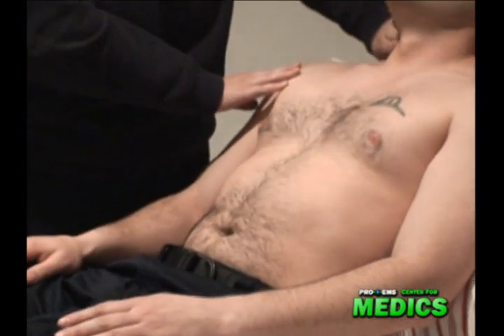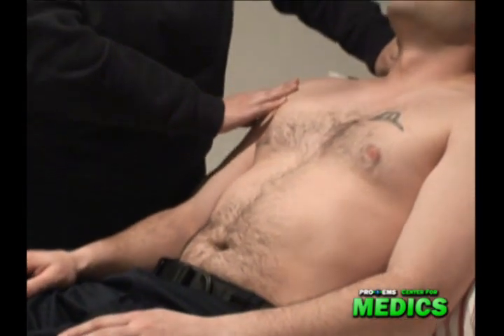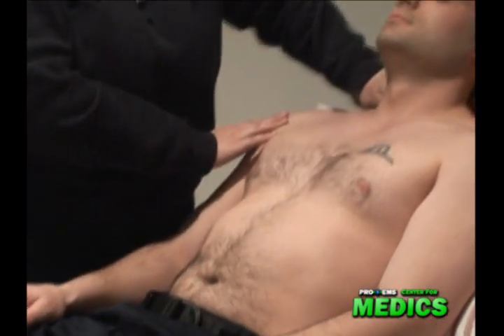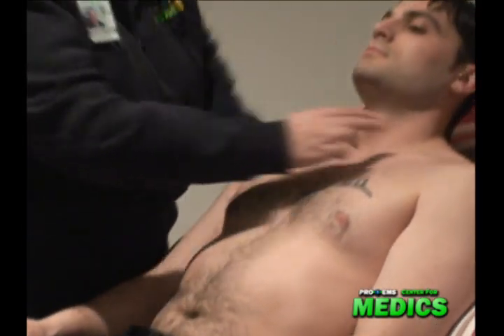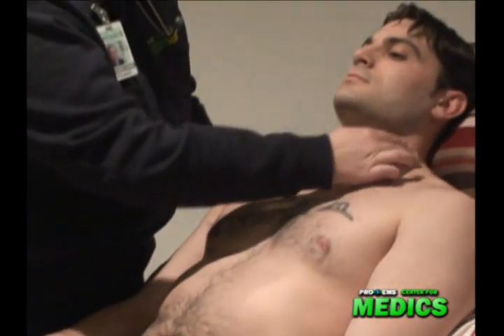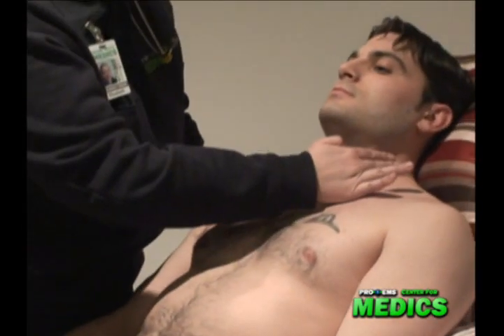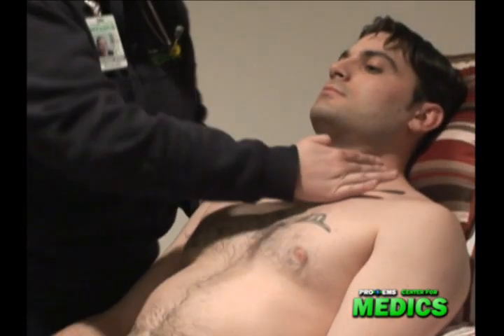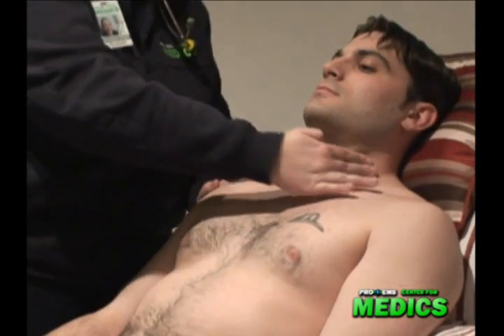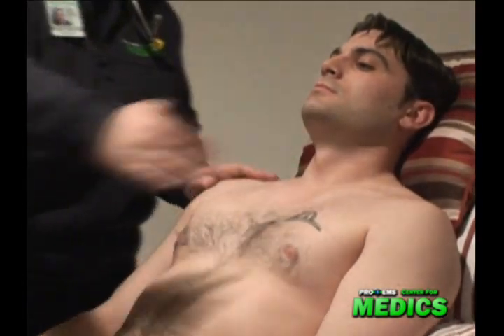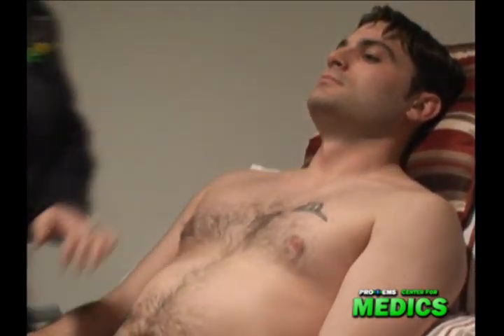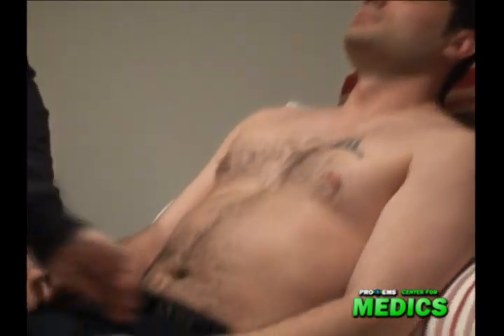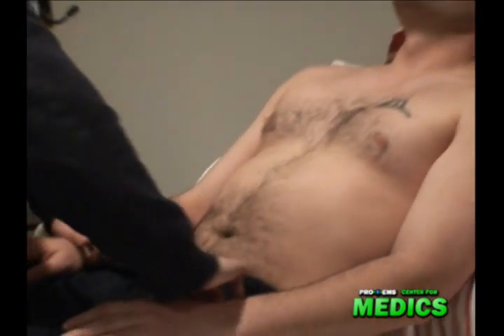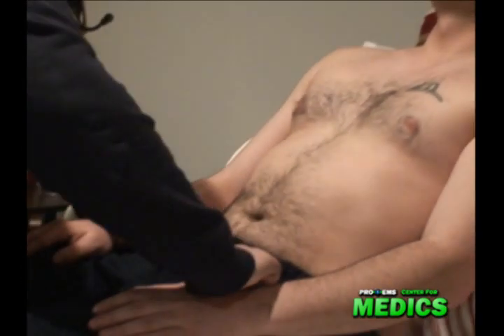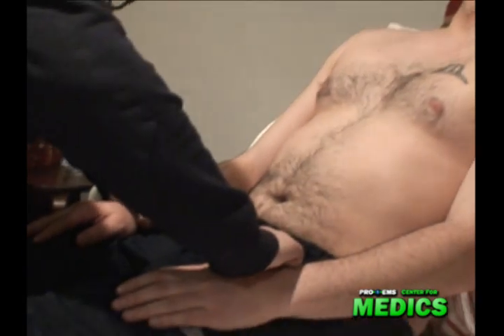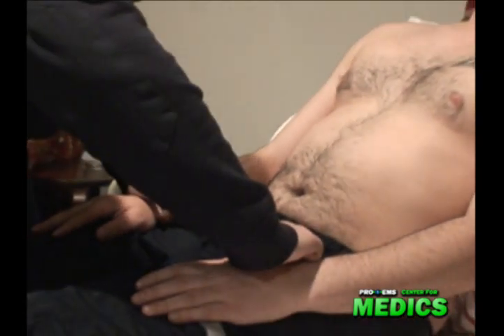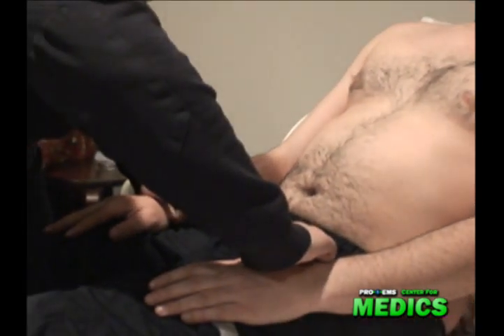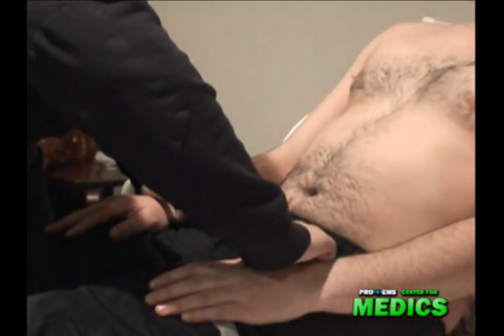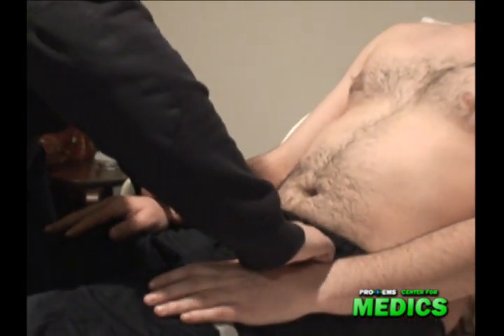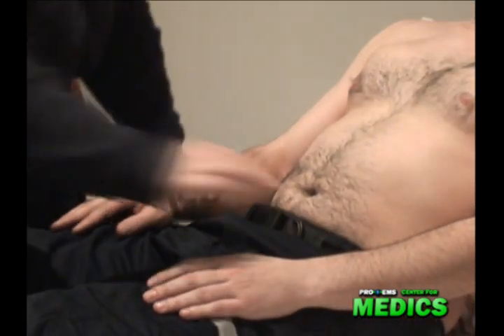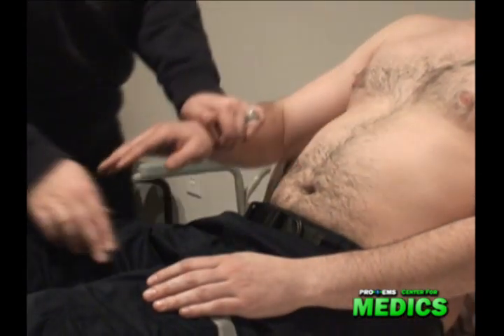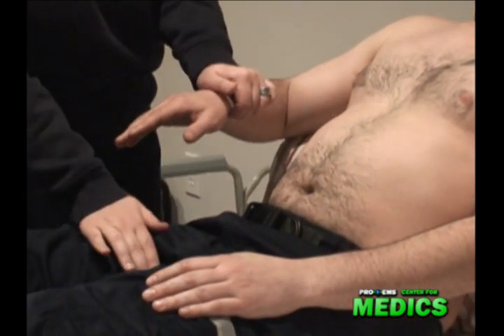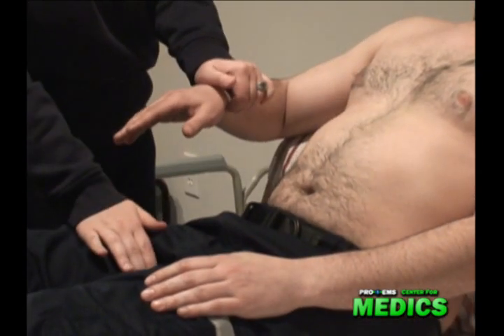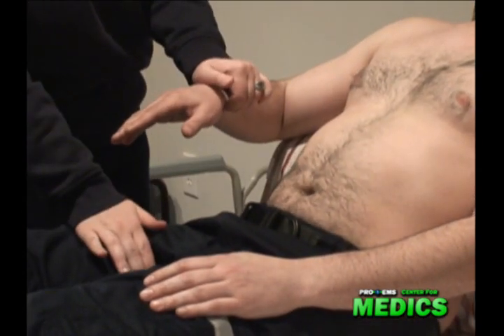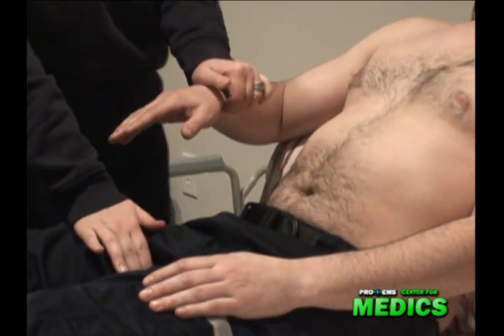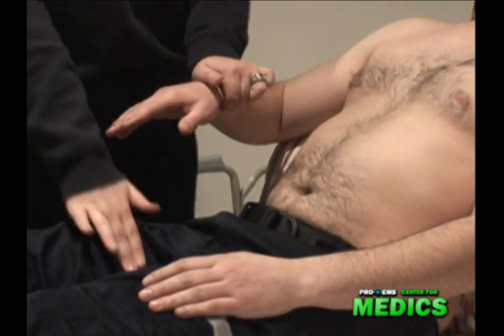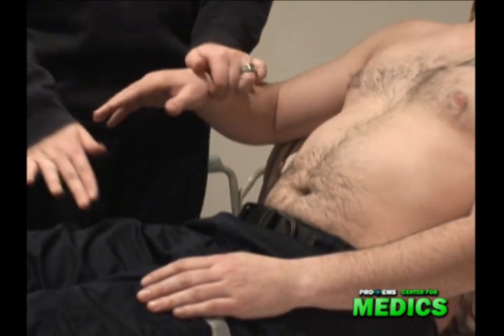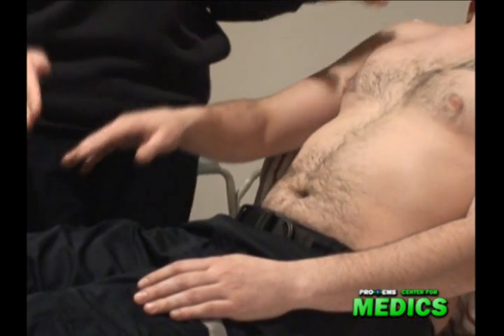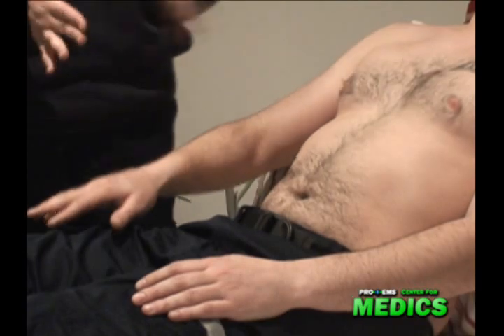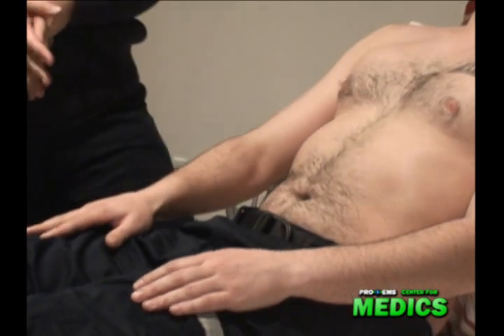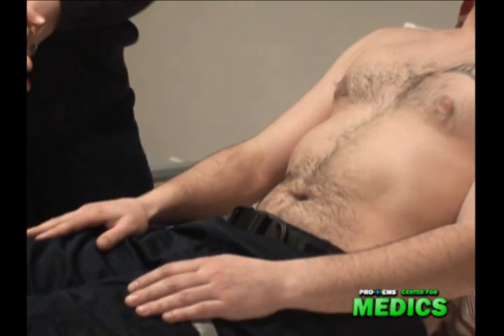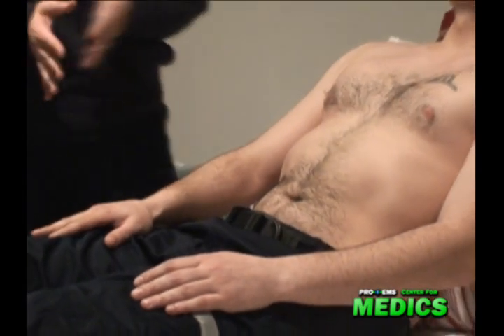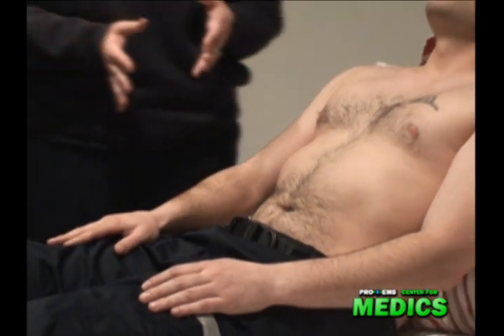I check his main vessels for thrills. I check both of his radial pulses to see if I have a delay, and I also check for a radial femoral delay. While I'm touching him, I'm also checking for skin temperature.